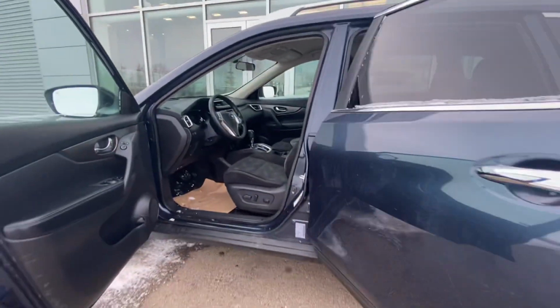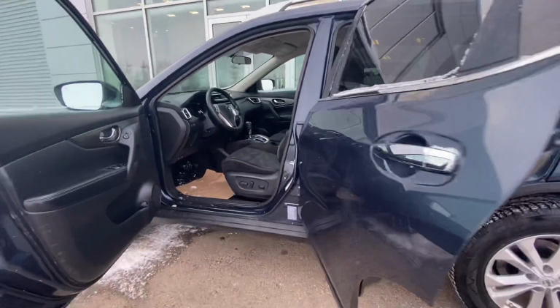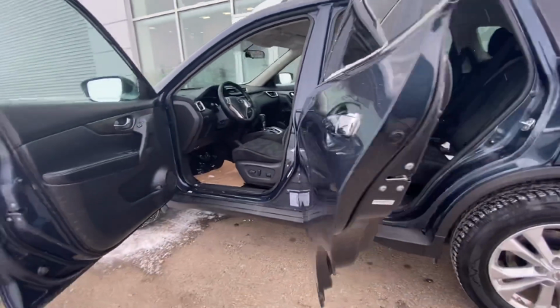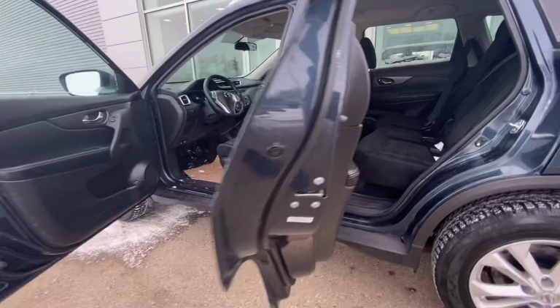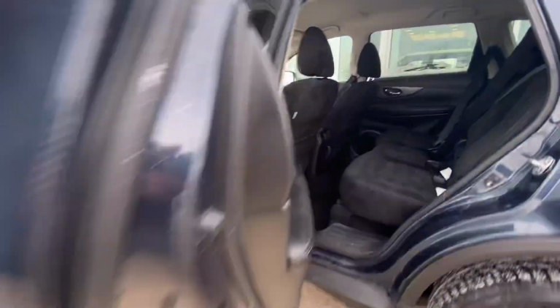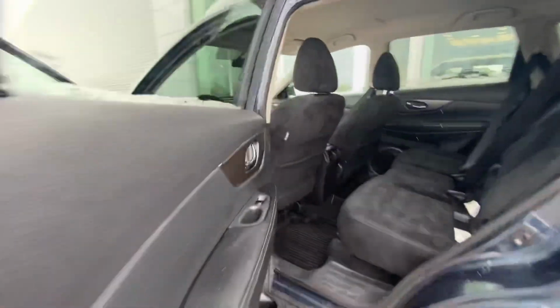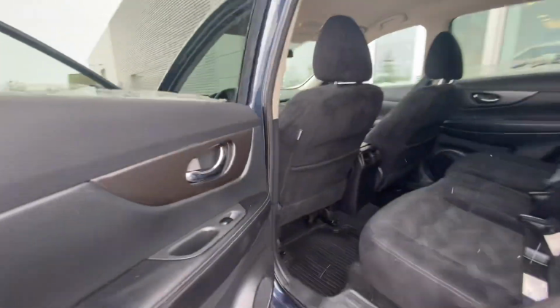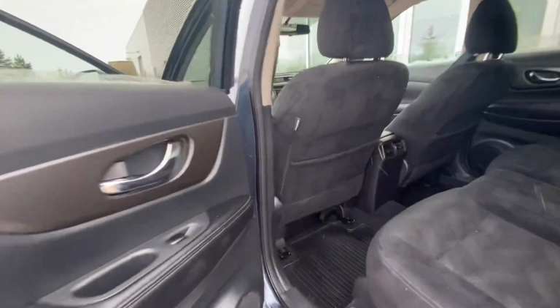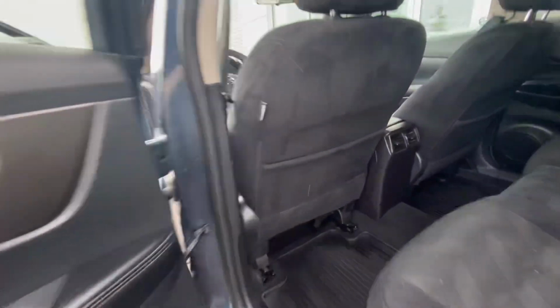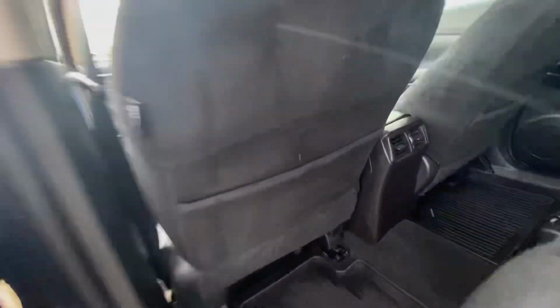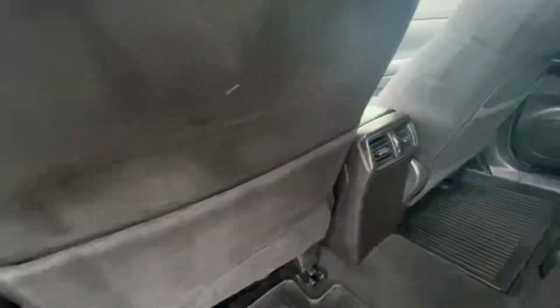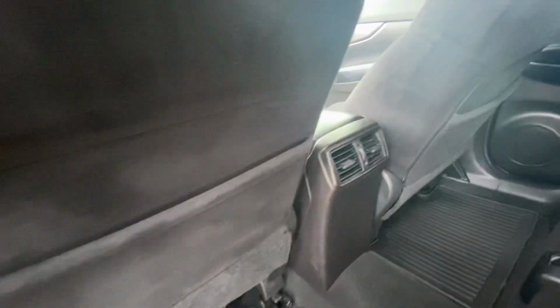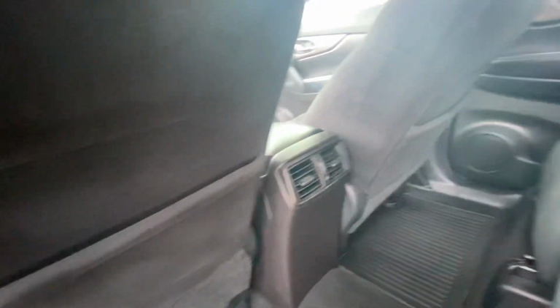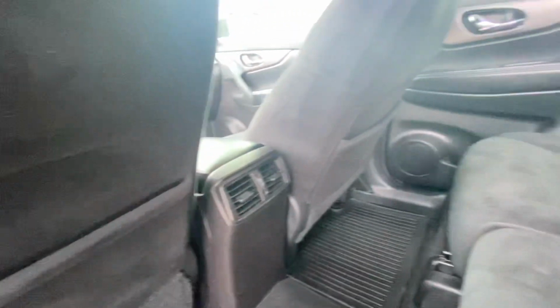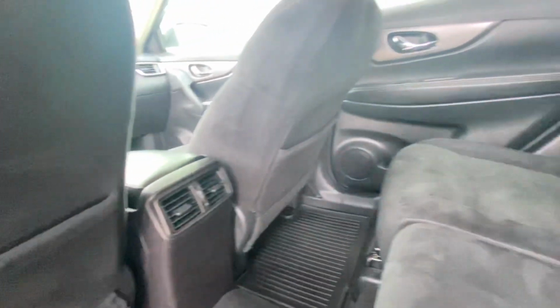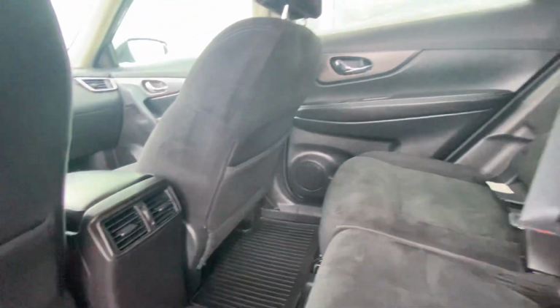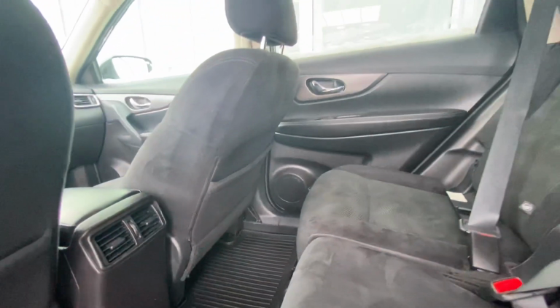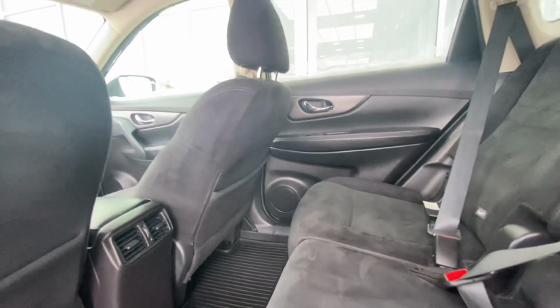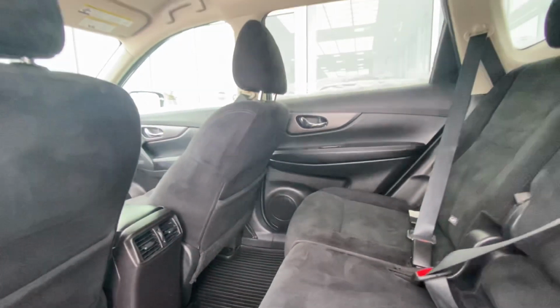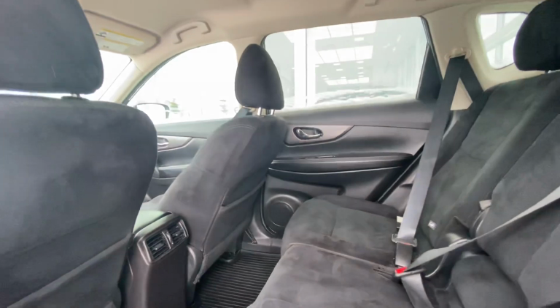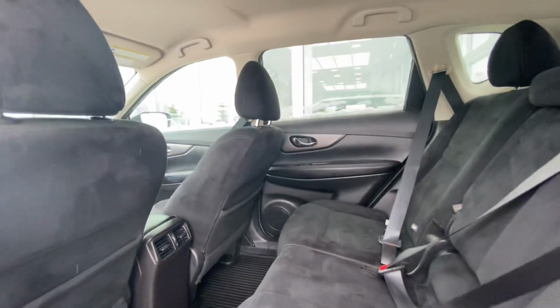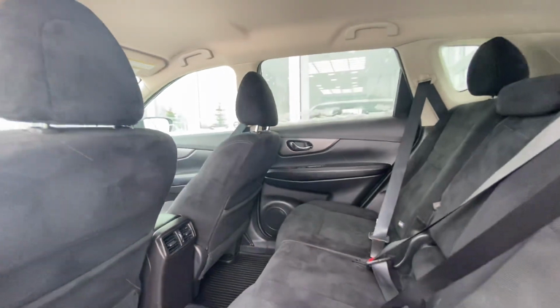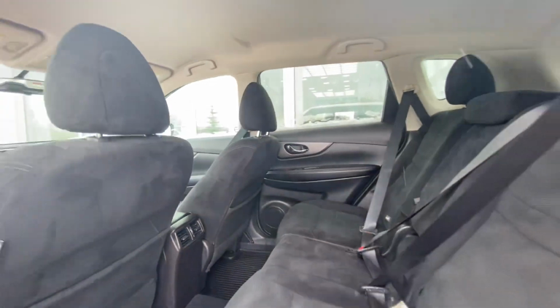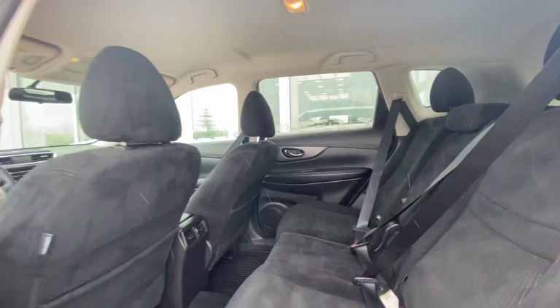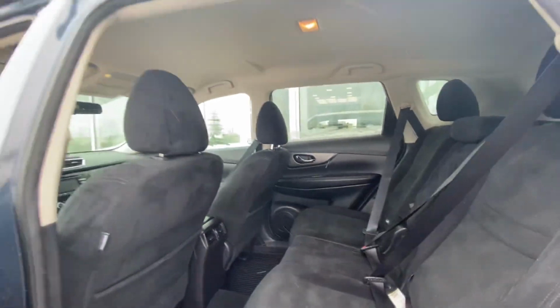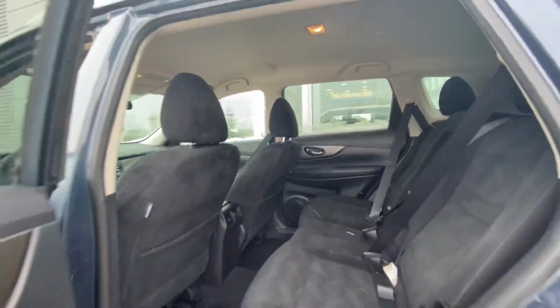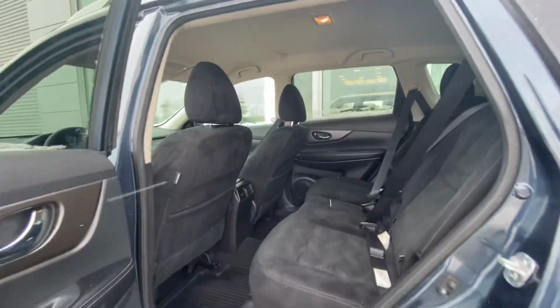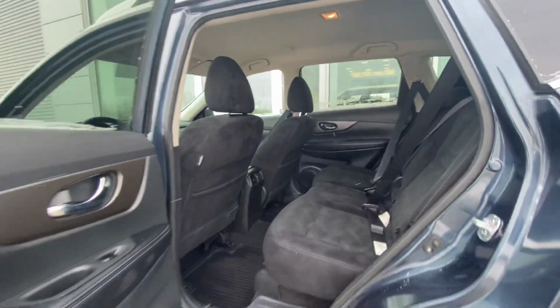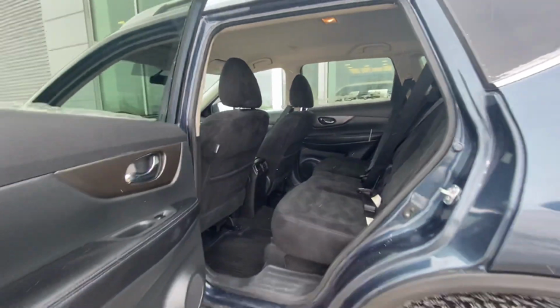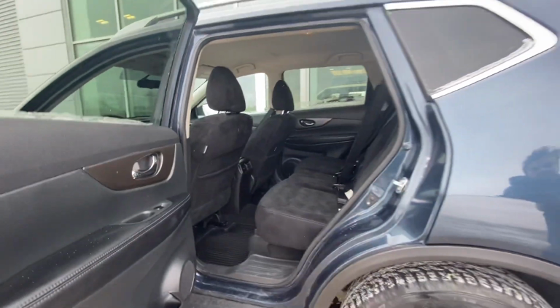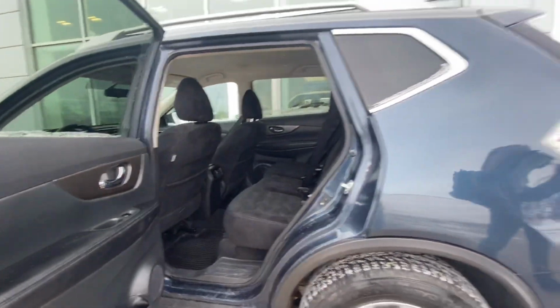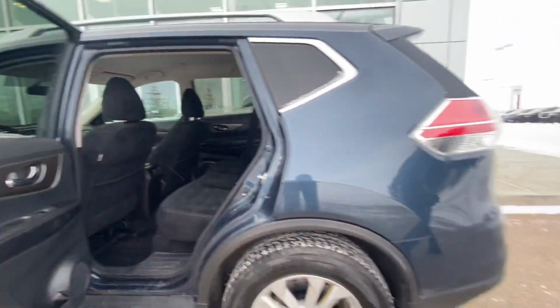Going in the back here, there are tons and tons of room. Nice to have the winter mats in there, especially in this country. This is going to be able to take care of anyone, no matter how tall they are.